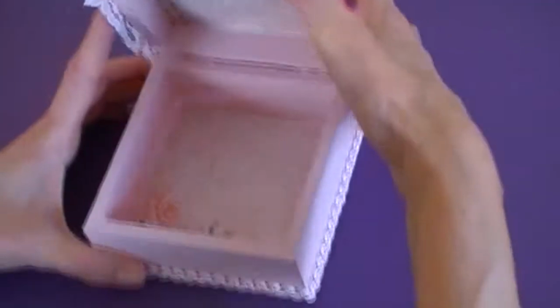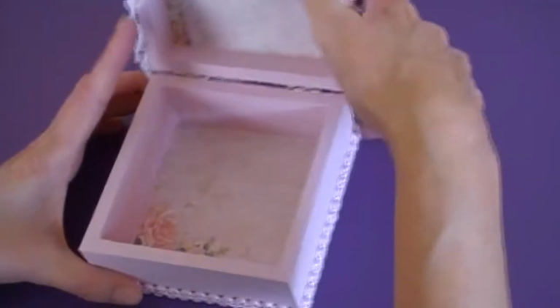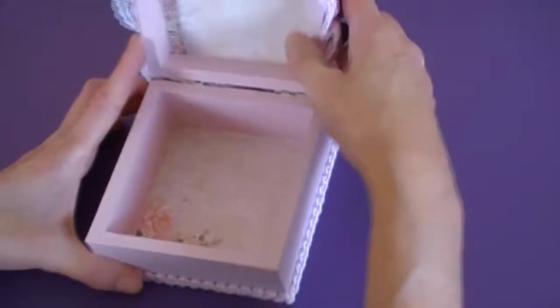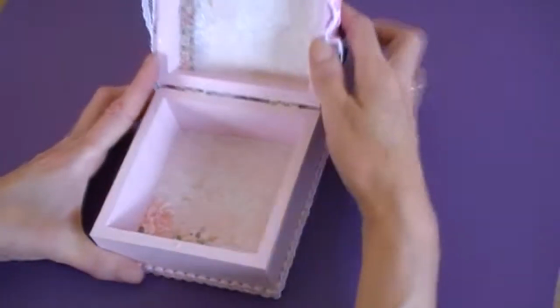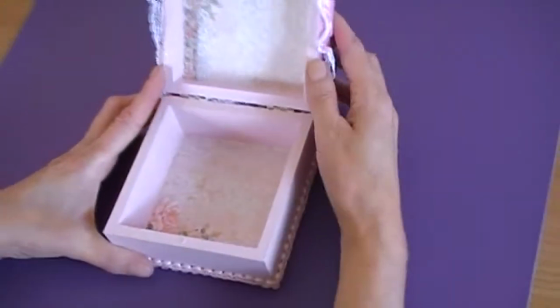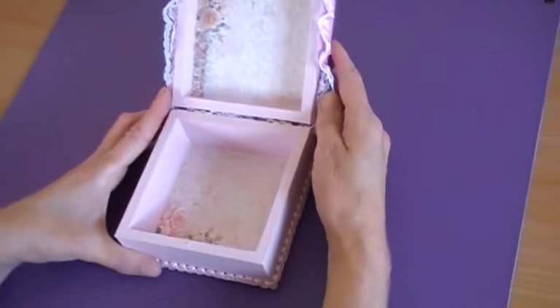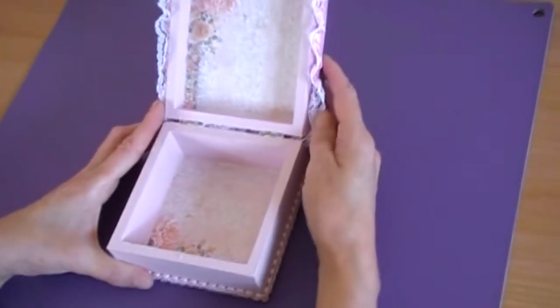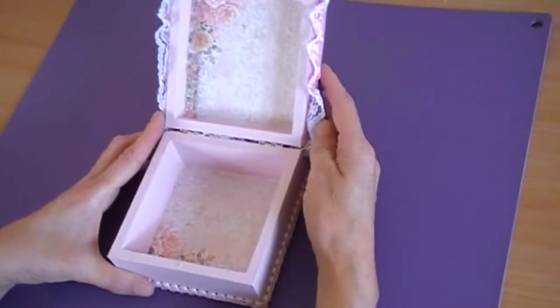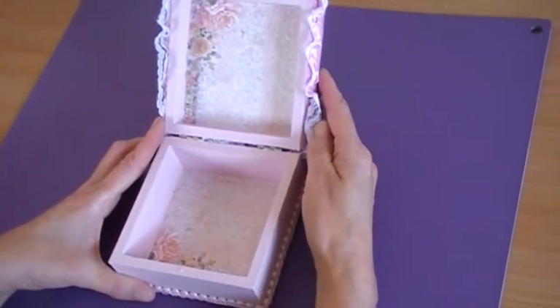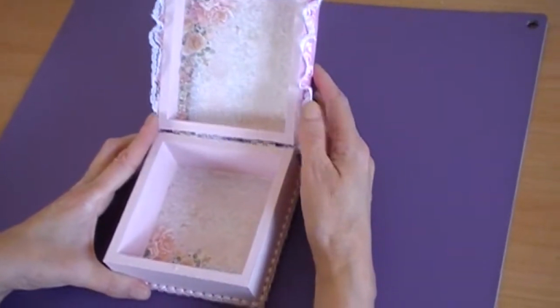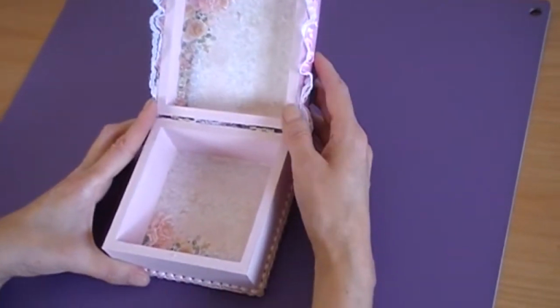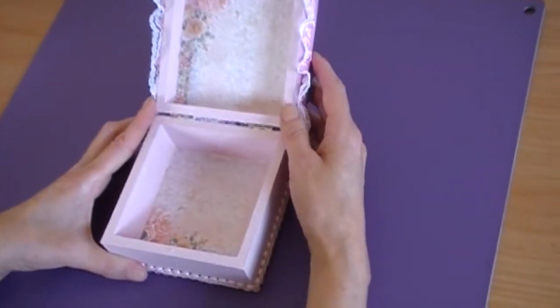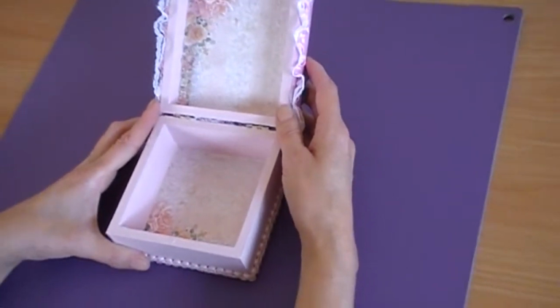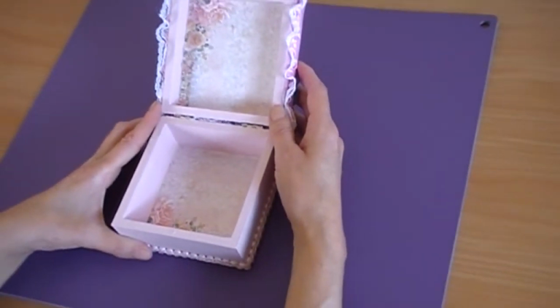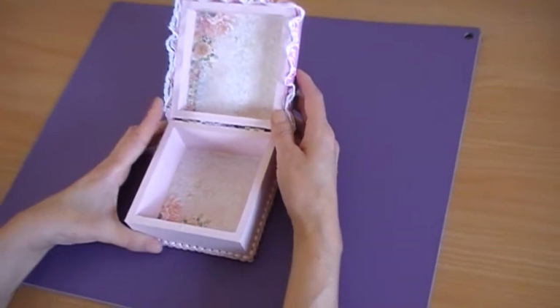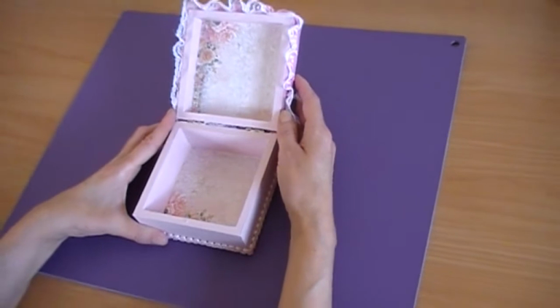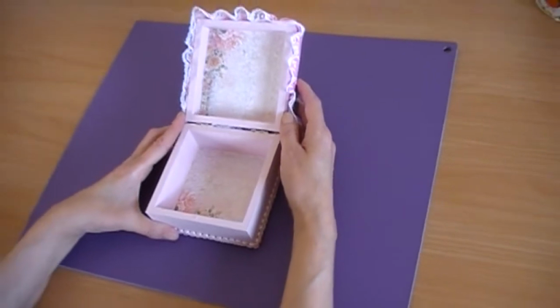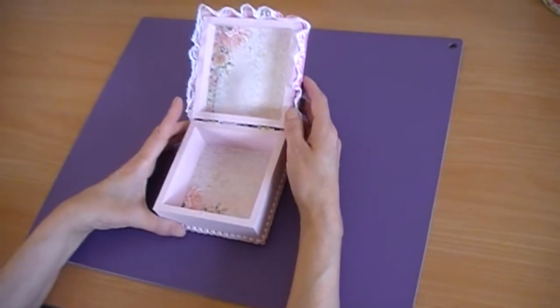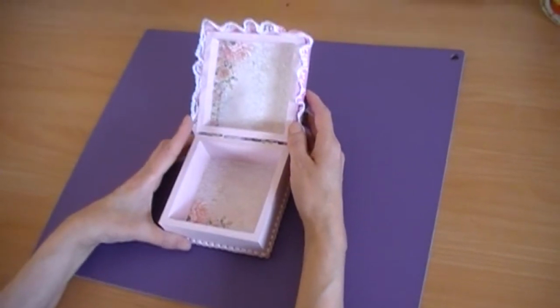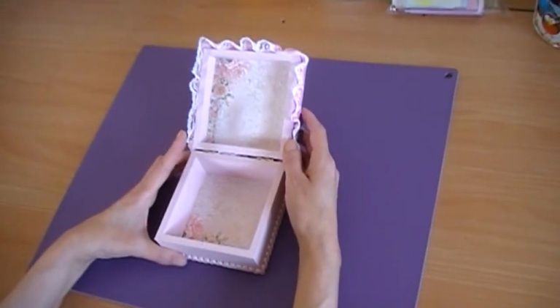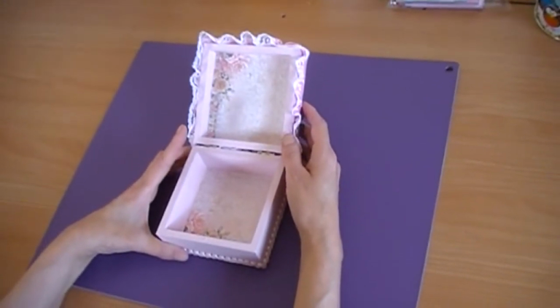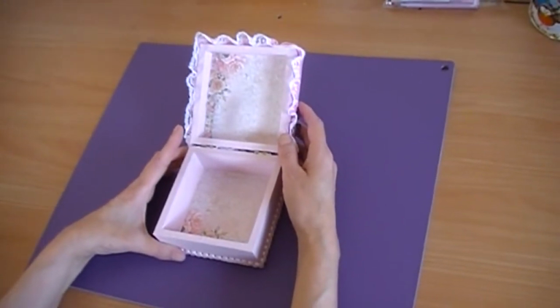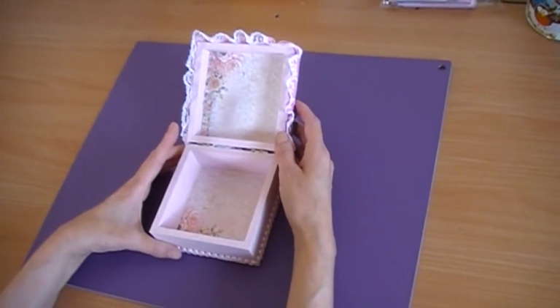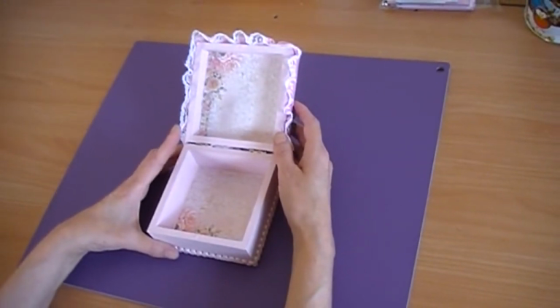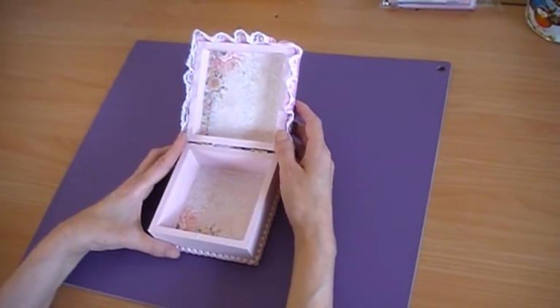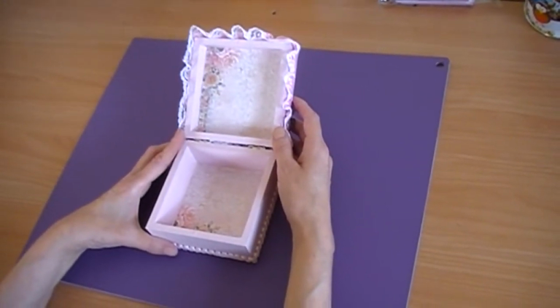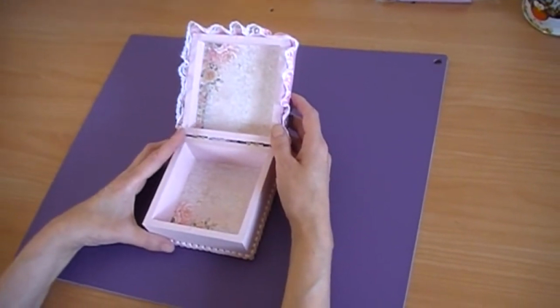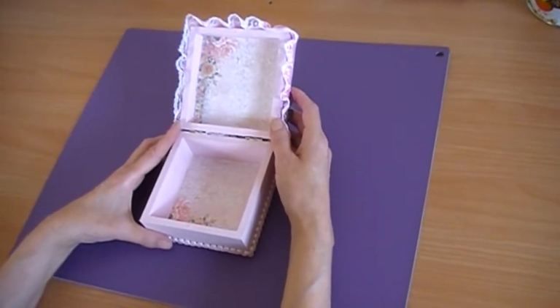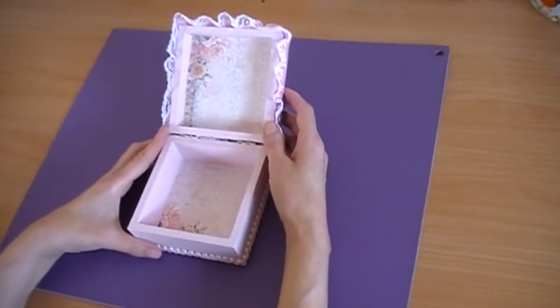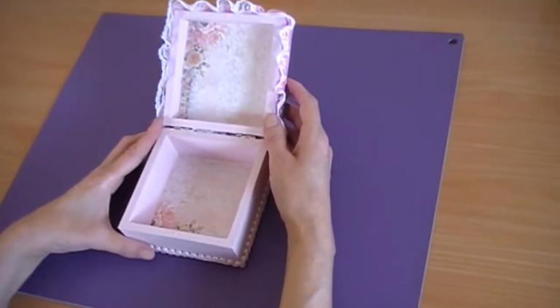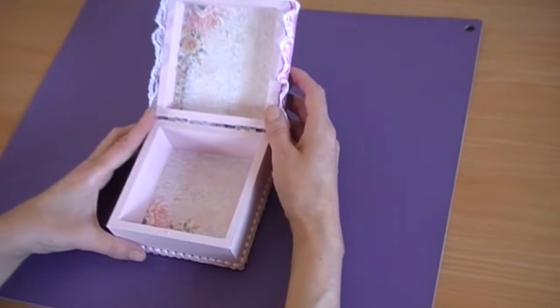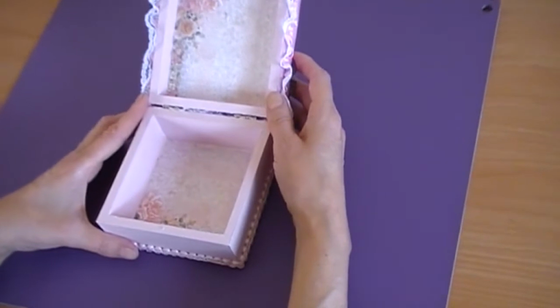And that's the inside — just some pretty paper on the inside of it. I painted the inside in pink as well.